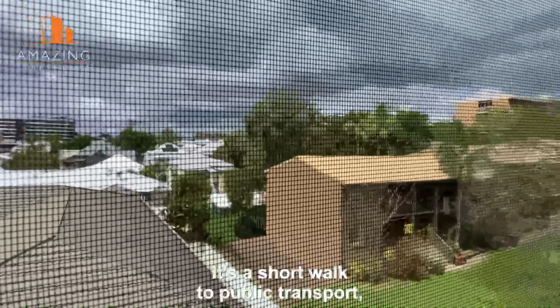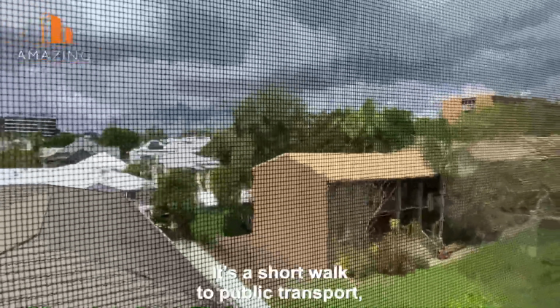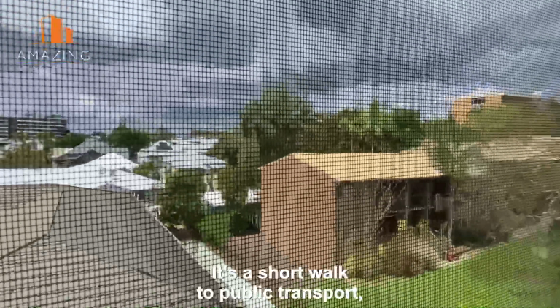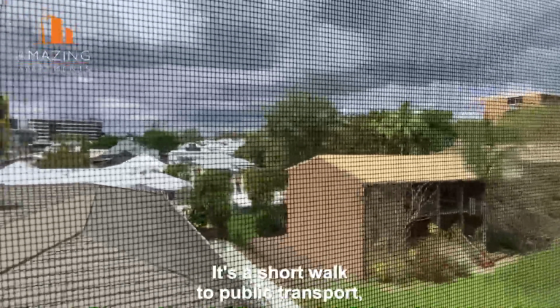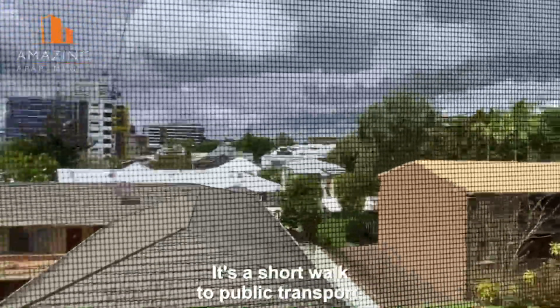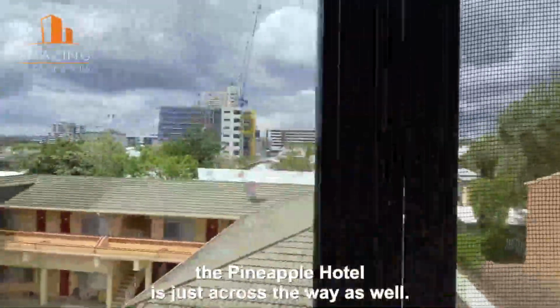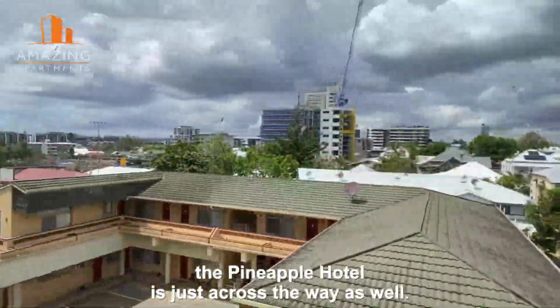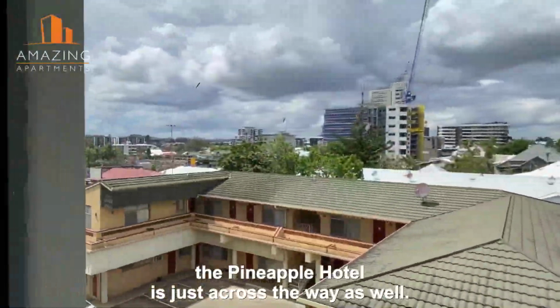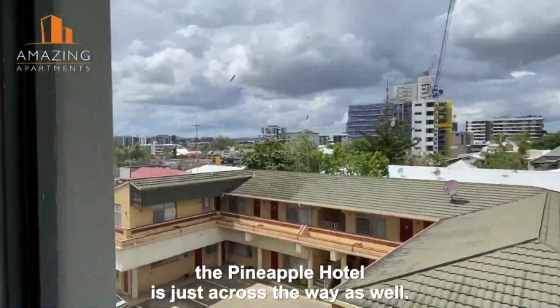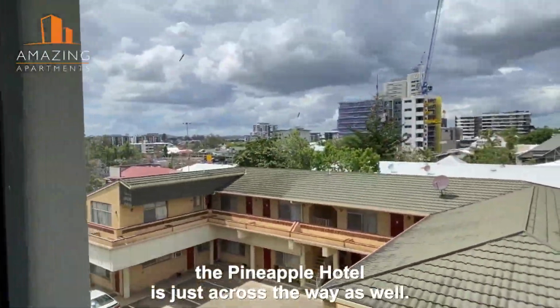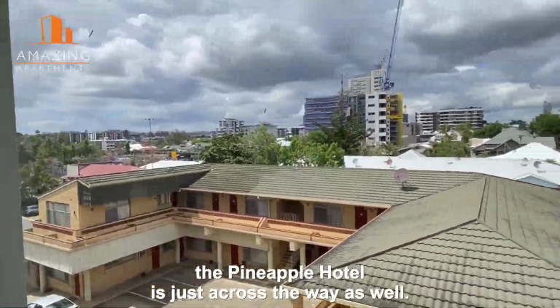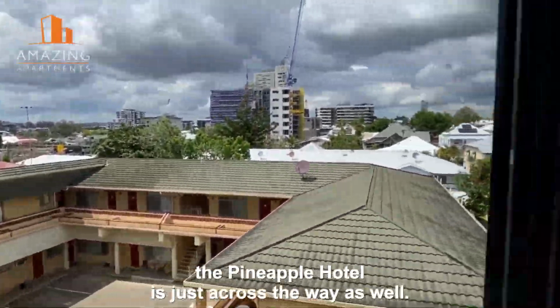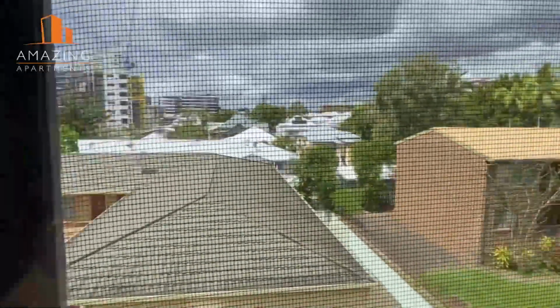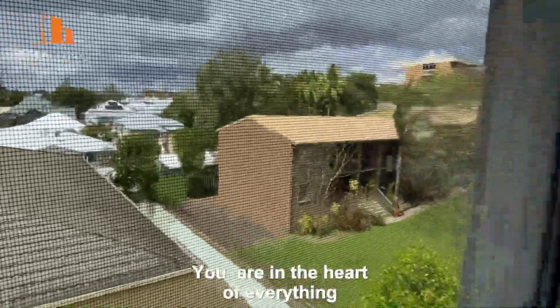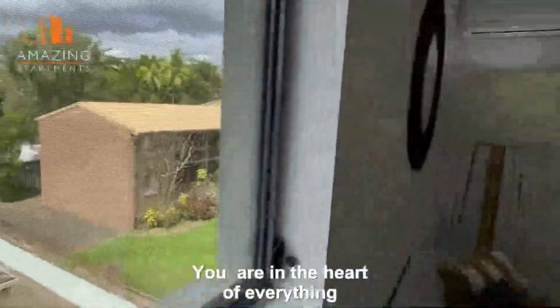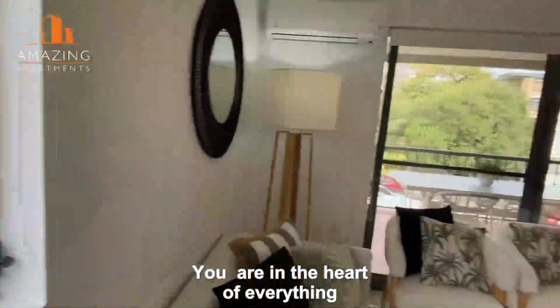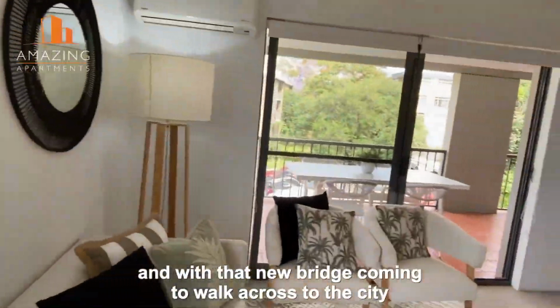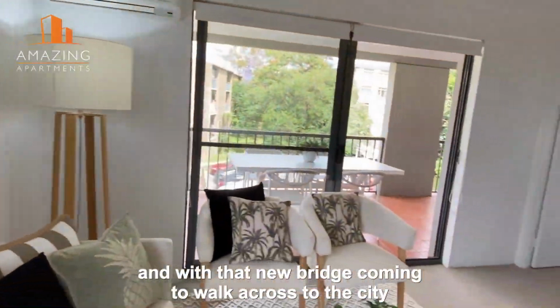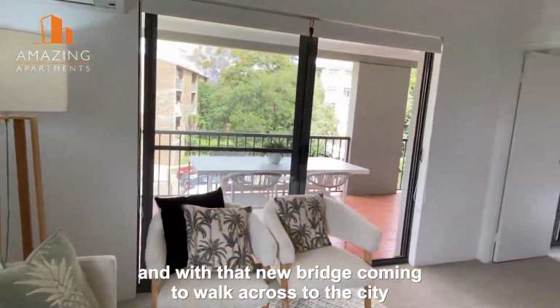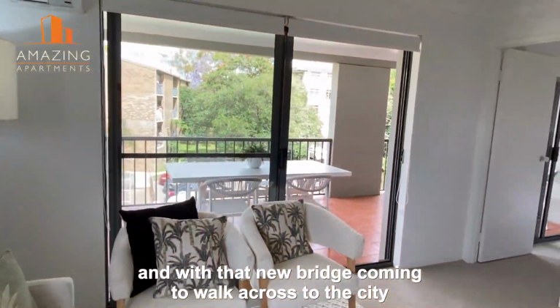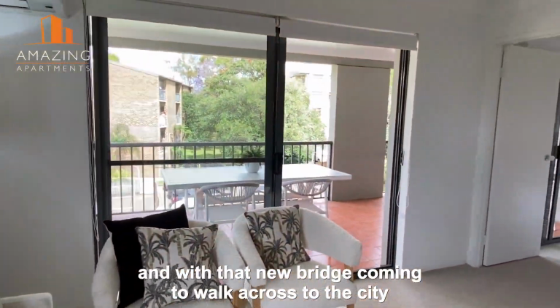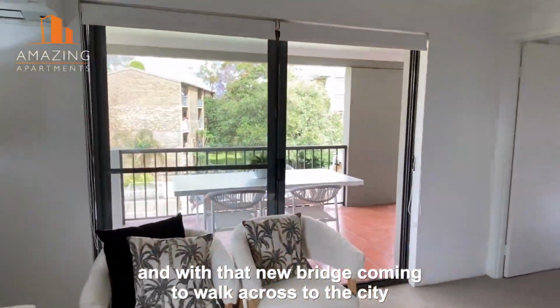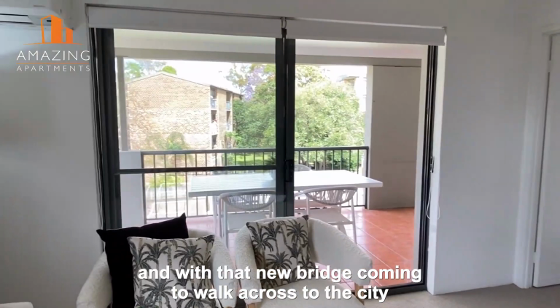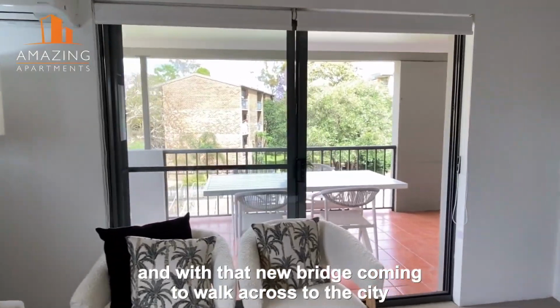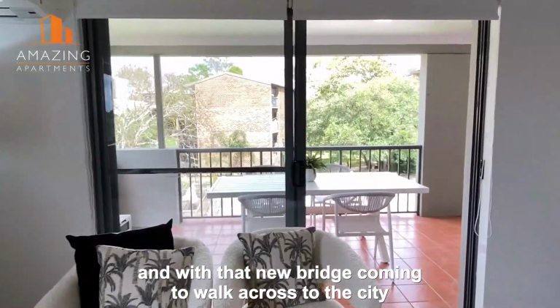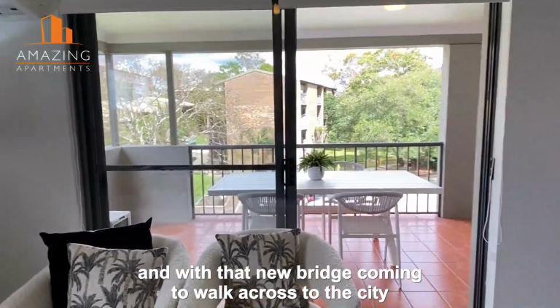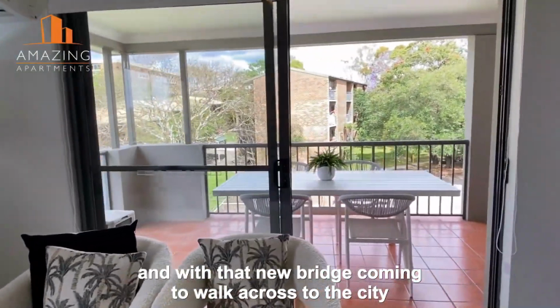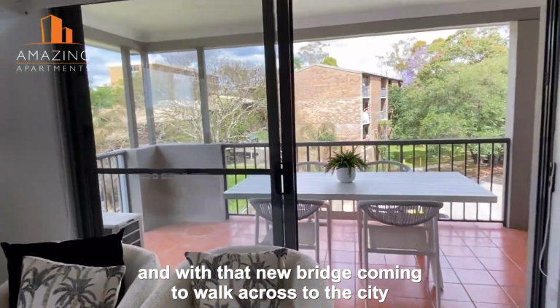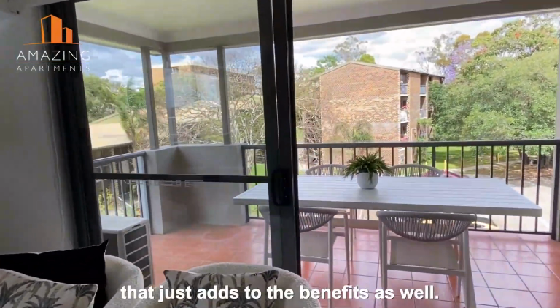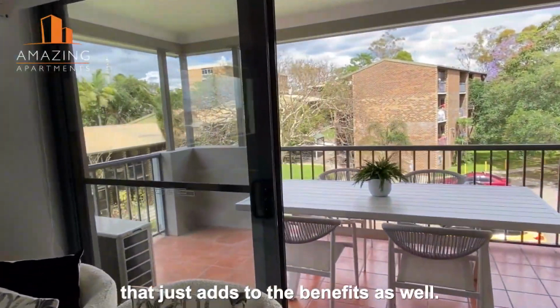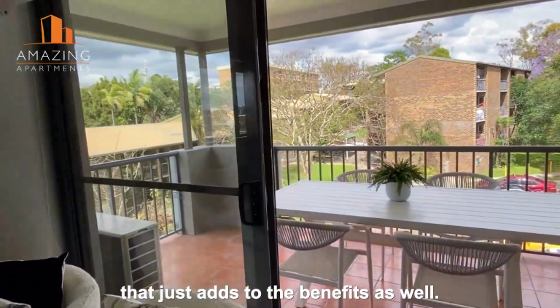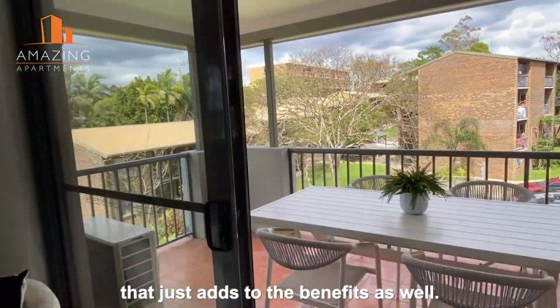It's a short walk to public transport, and the Pineapple Hotel is just across the way as well. You are in the heart of everything, and with the new bridge coming for the walk across to the city, that just adds to the benefits as well.